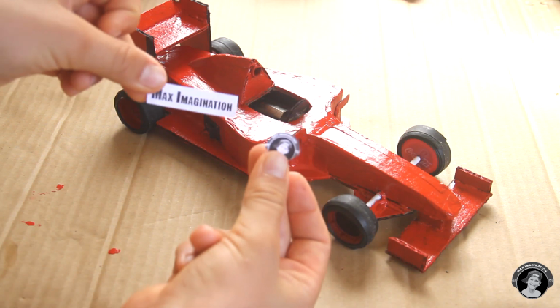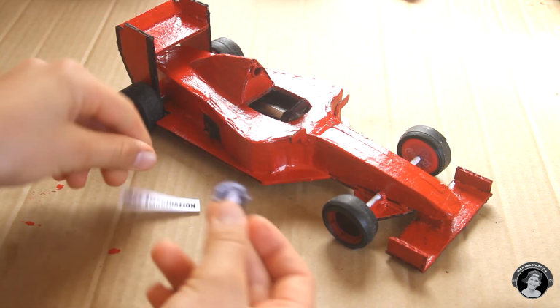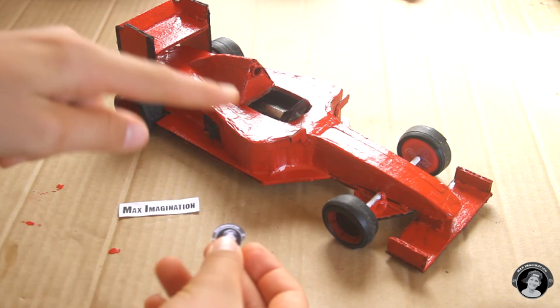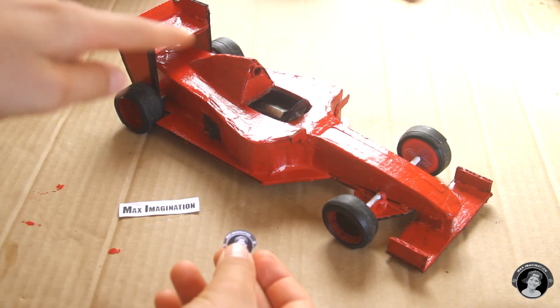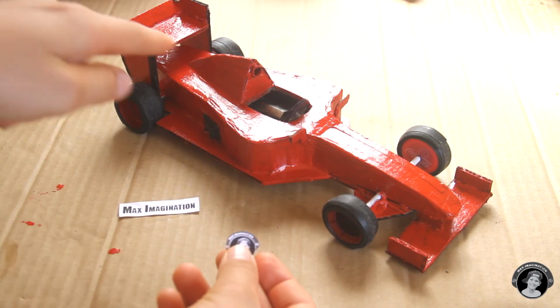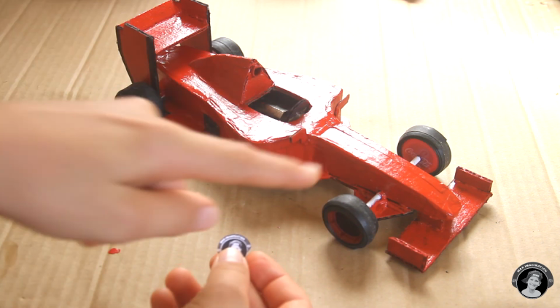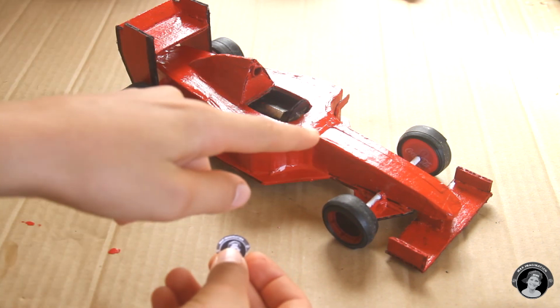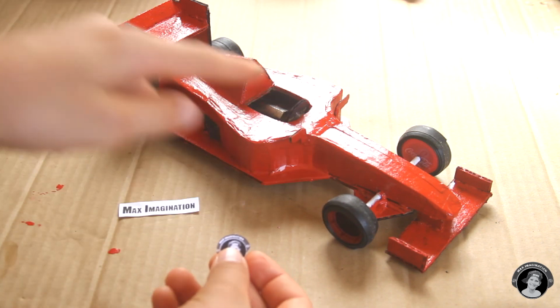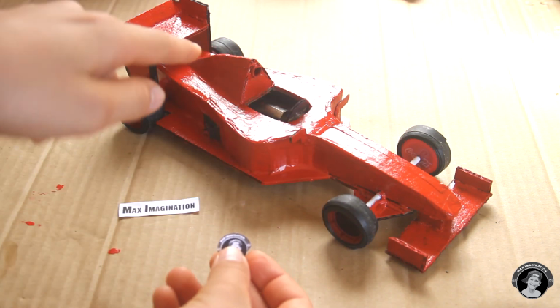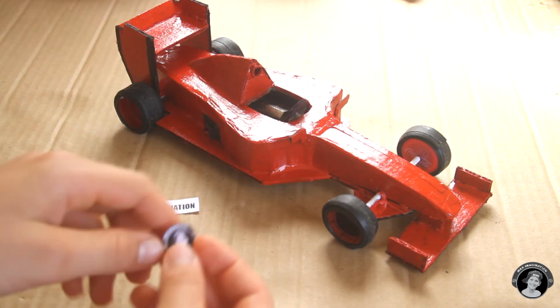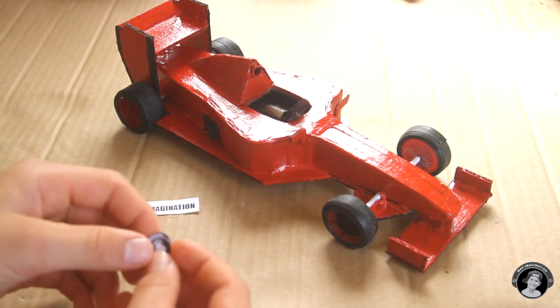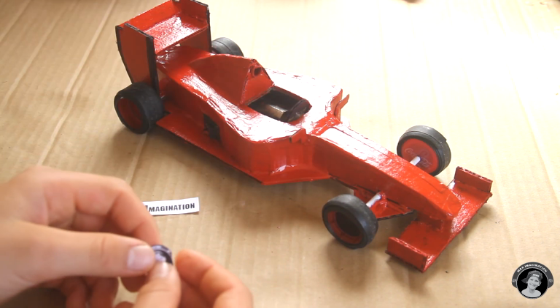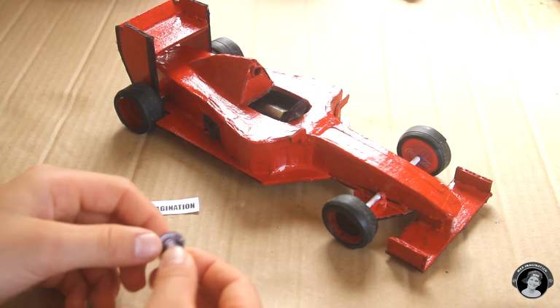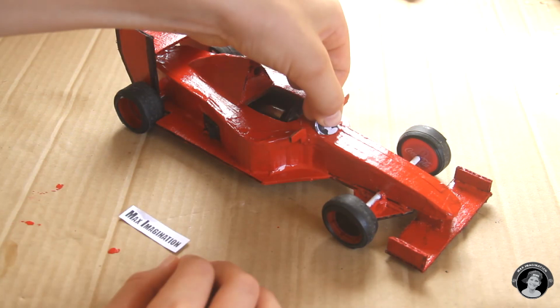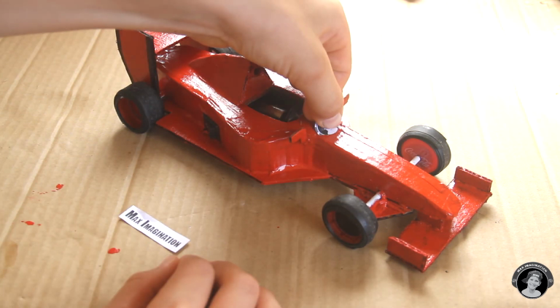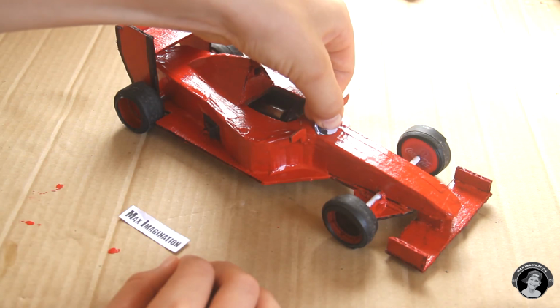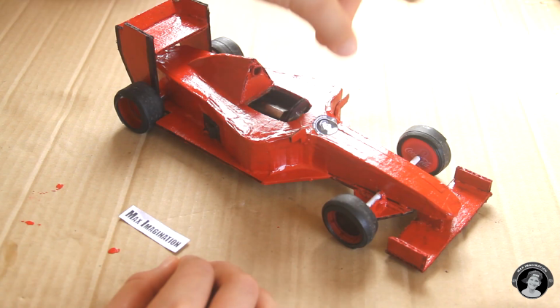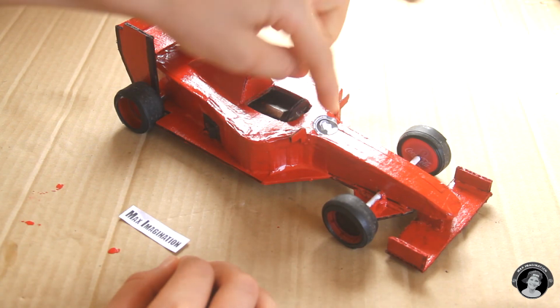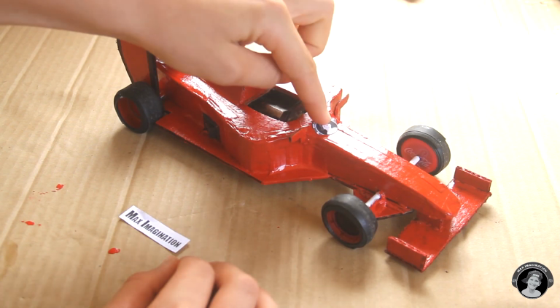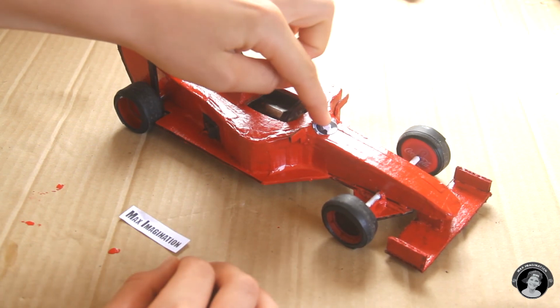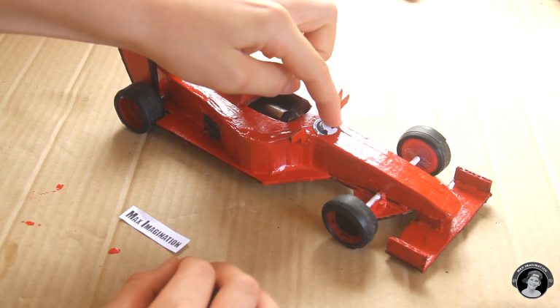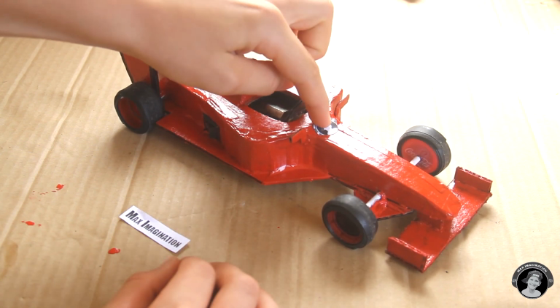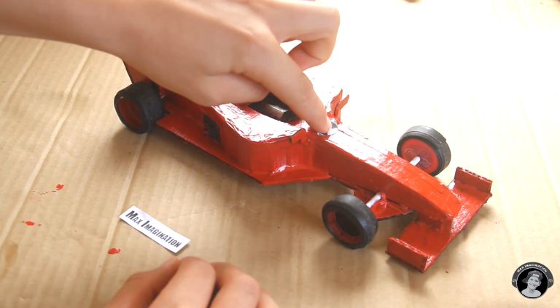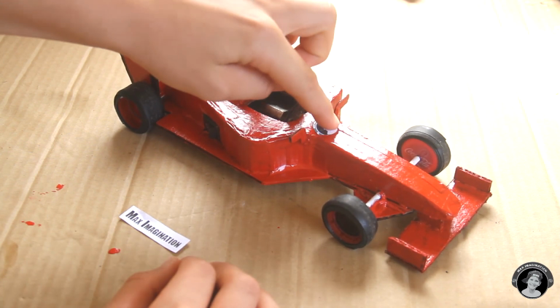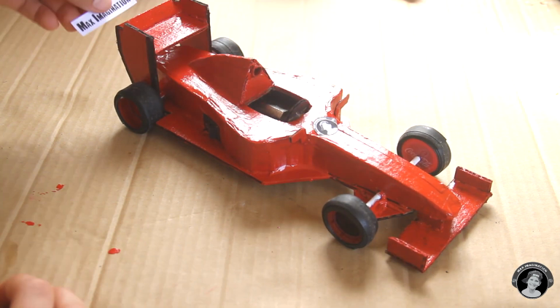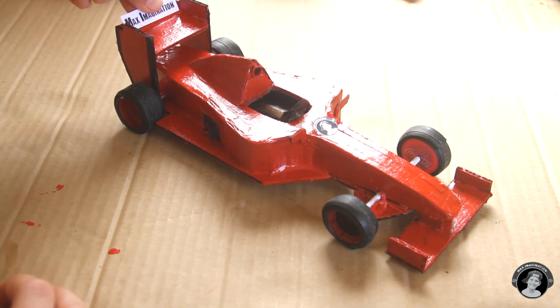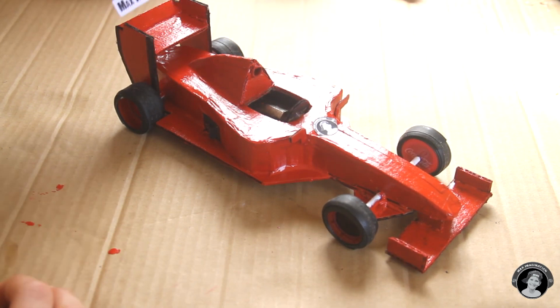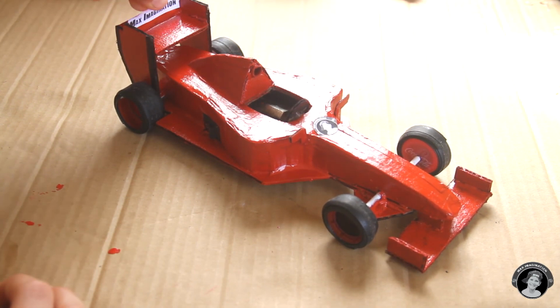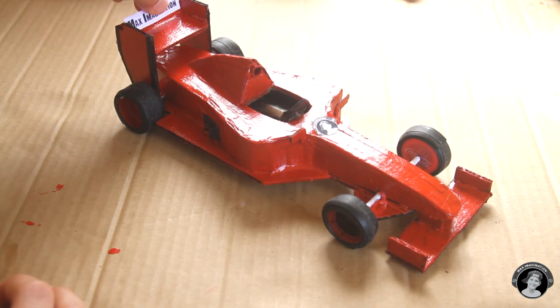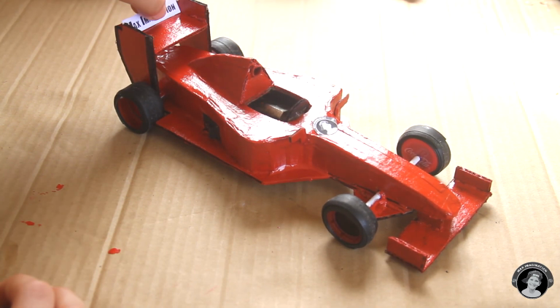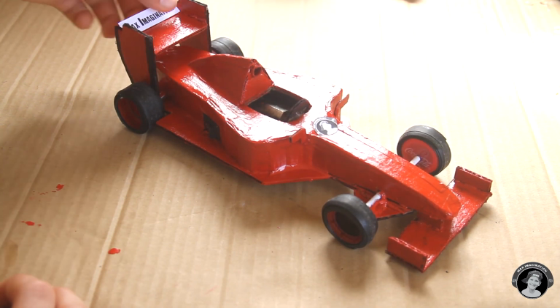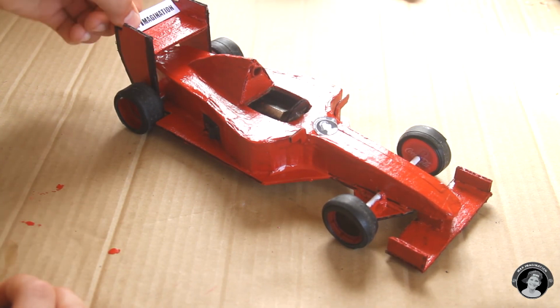As you may have seen, Formula One cars have a lot of branding on them — many different stickers of different company names and stuff. I'm going to do my own branding by adding Max Imagination to the car.